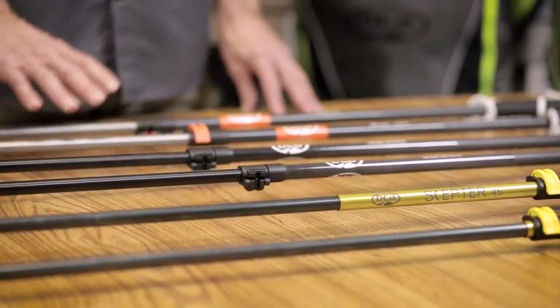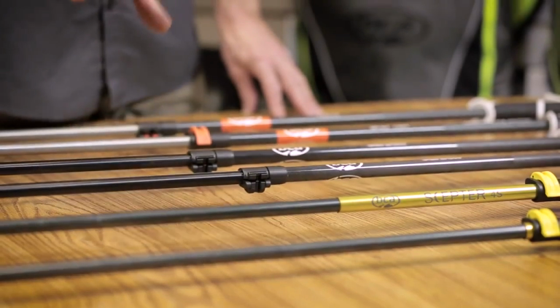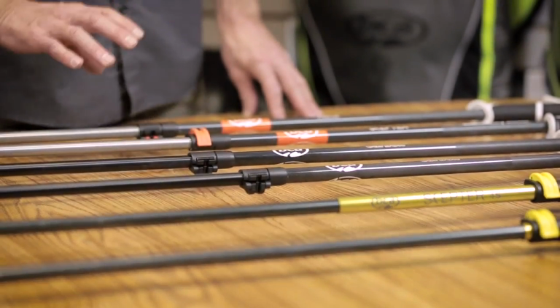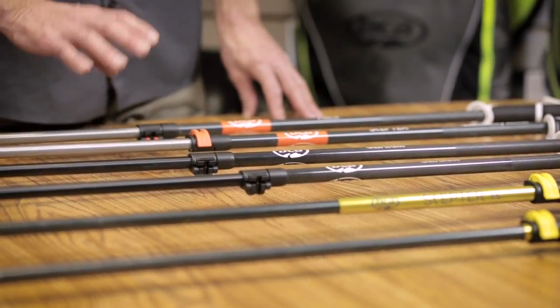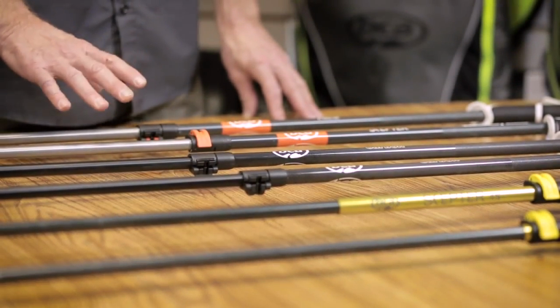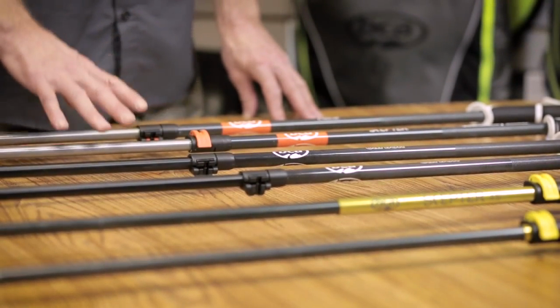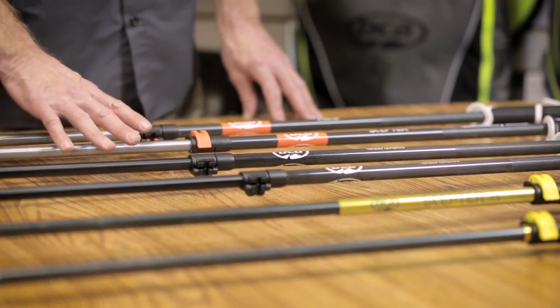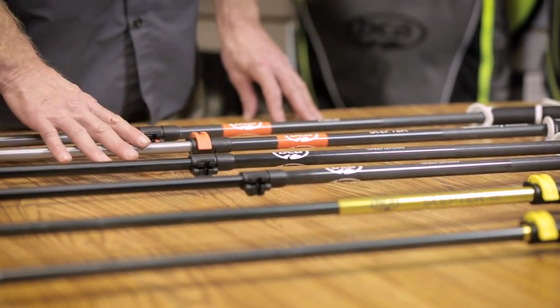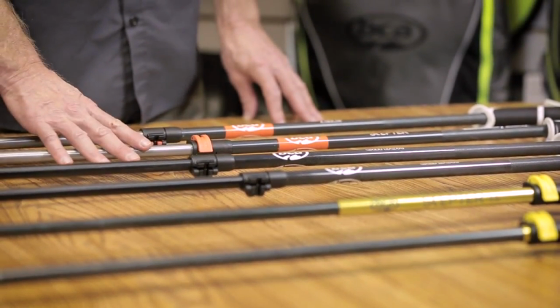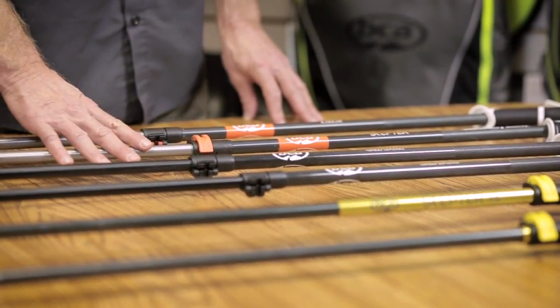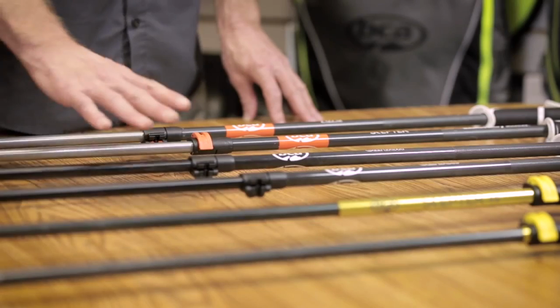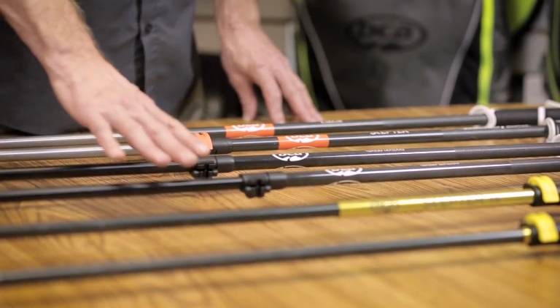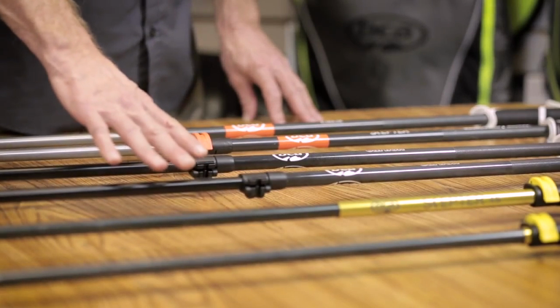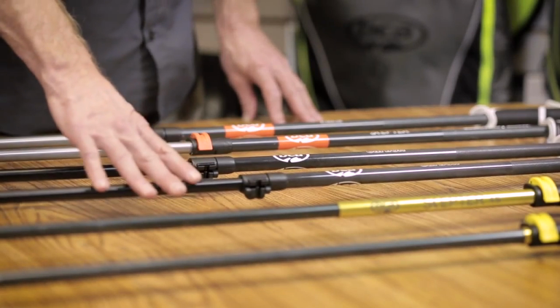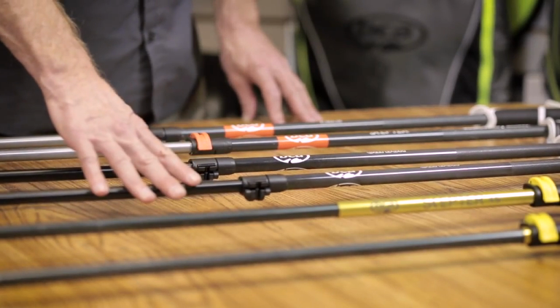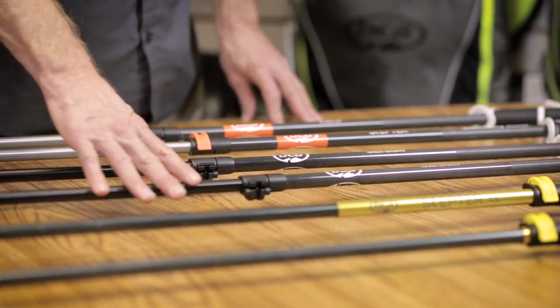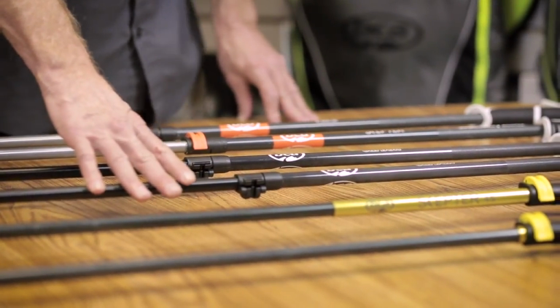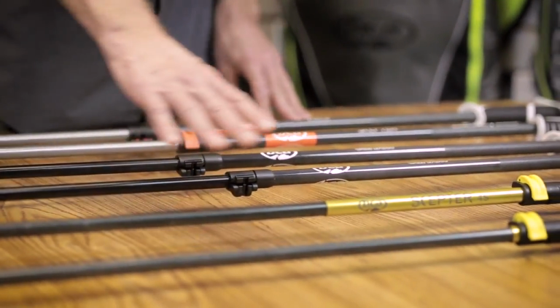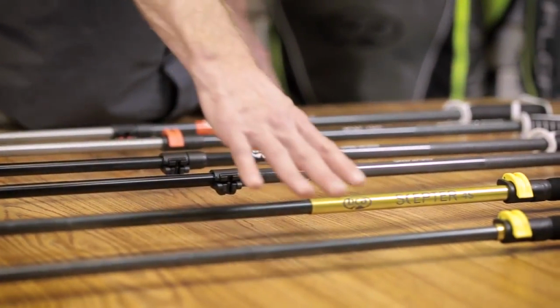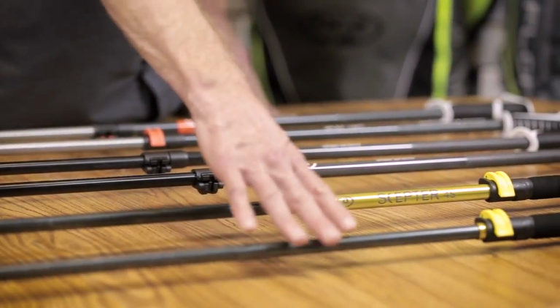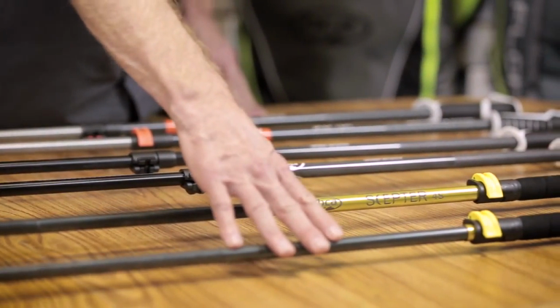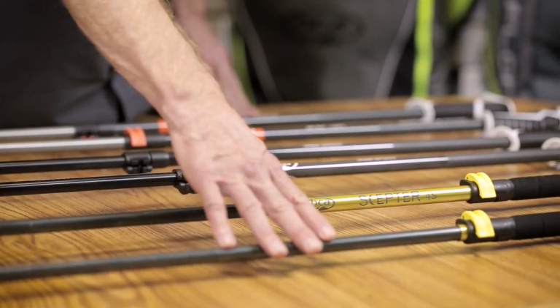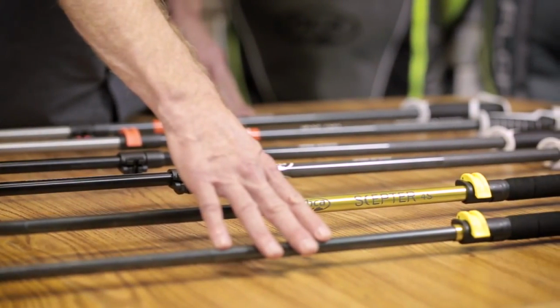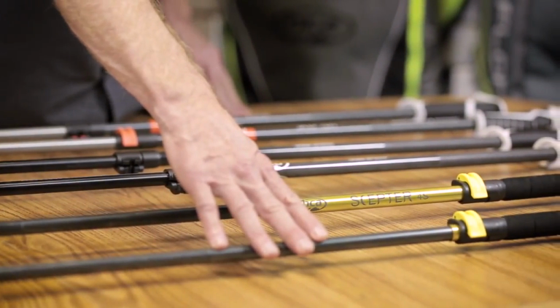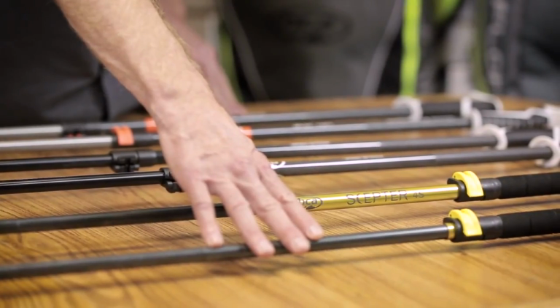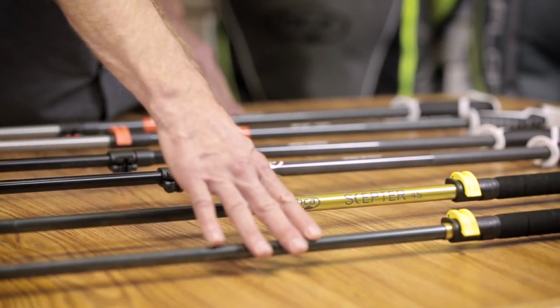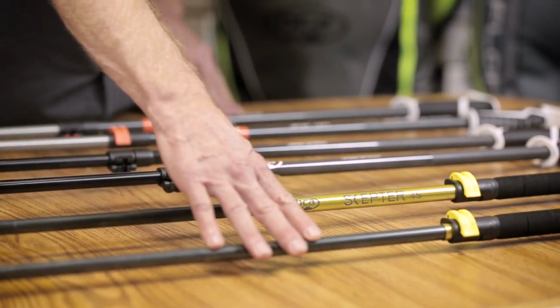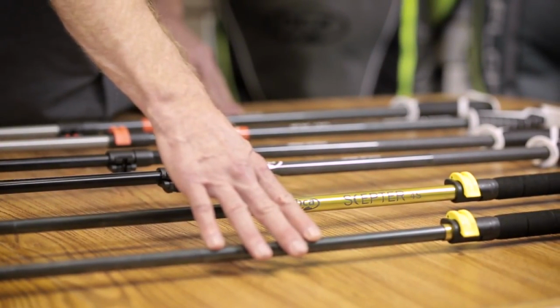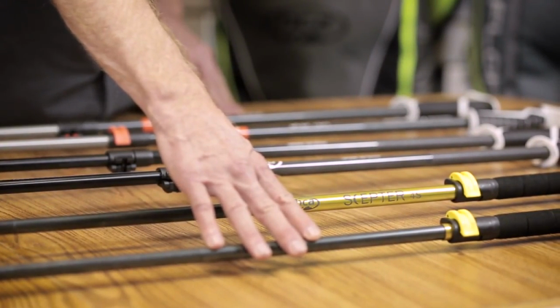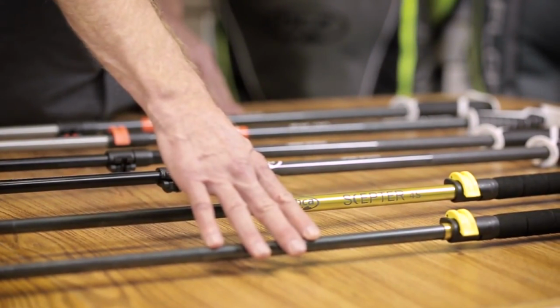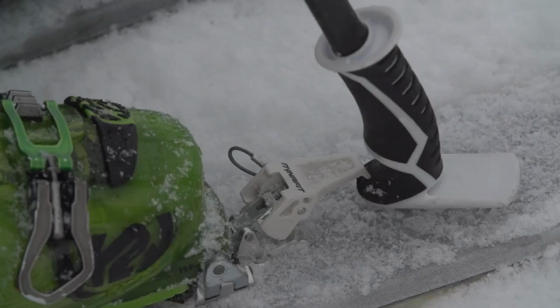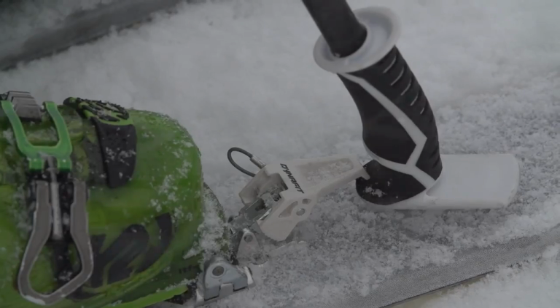We've got three units: the scepter aluminum, the scepter carbon aluminum, and the scepter 4S, which is our four-section, four-season pole for splitboarding and hiking.